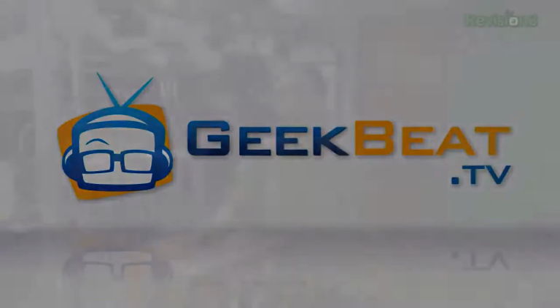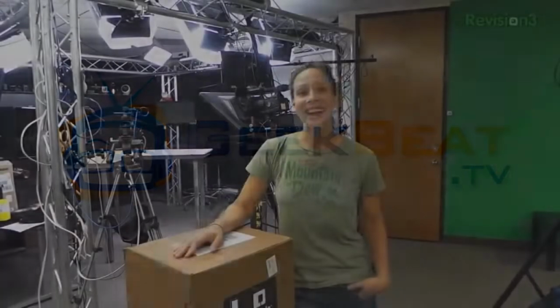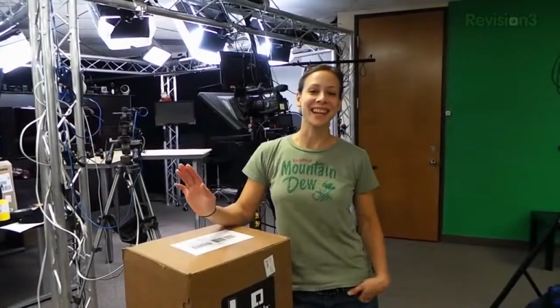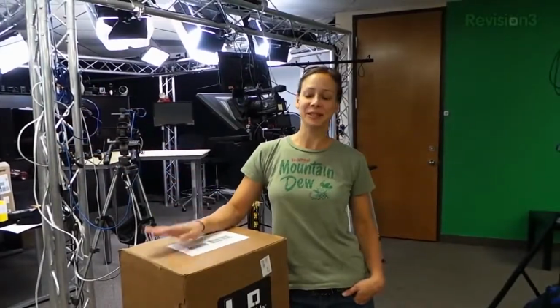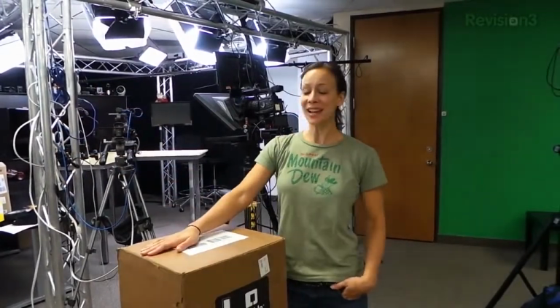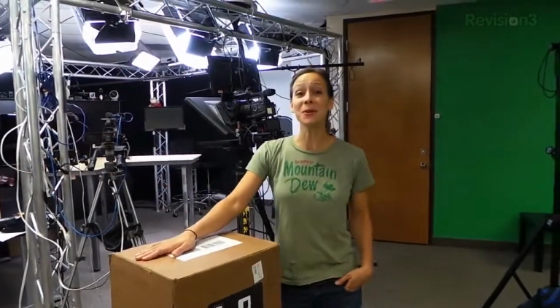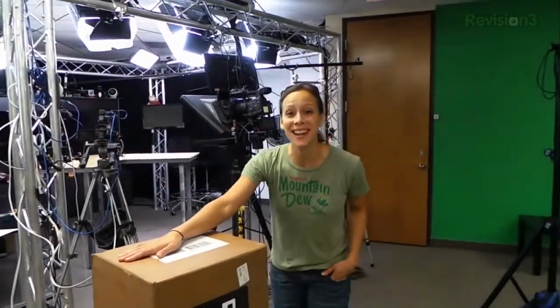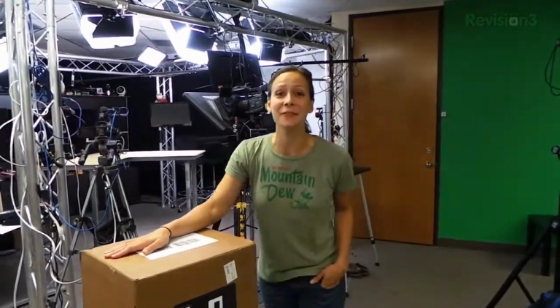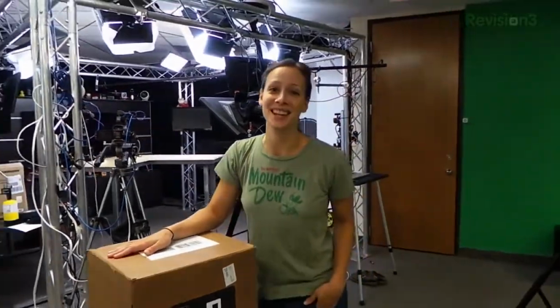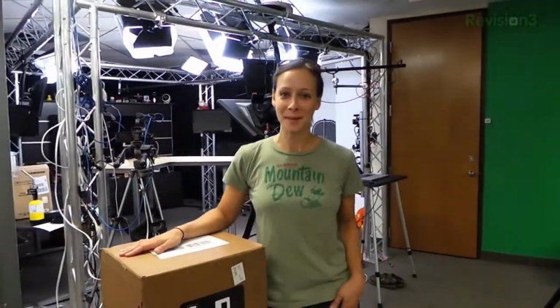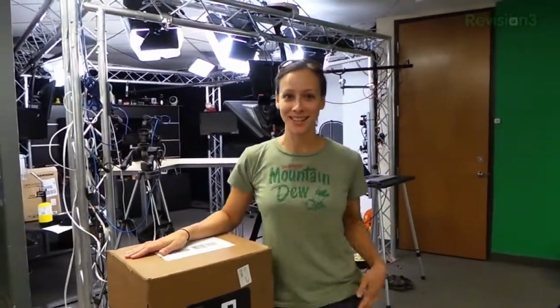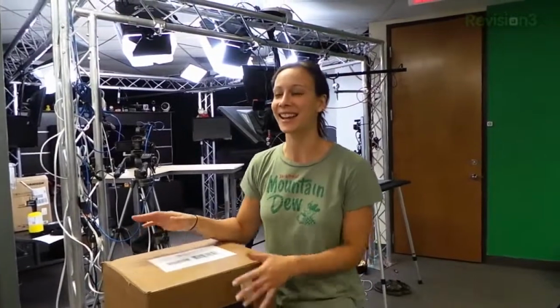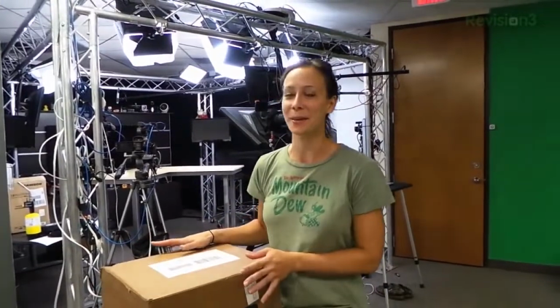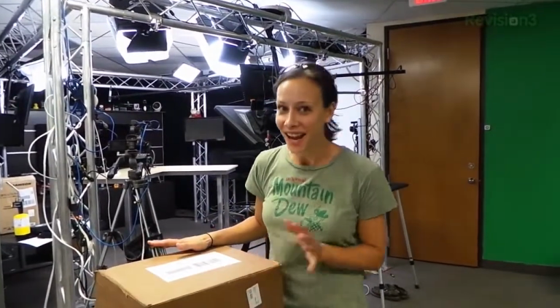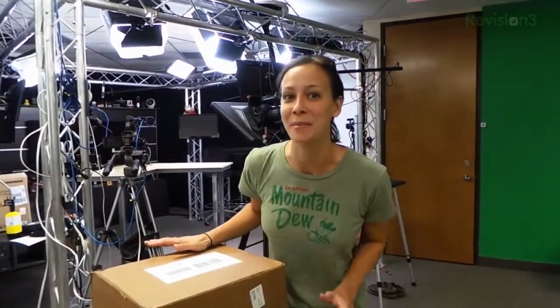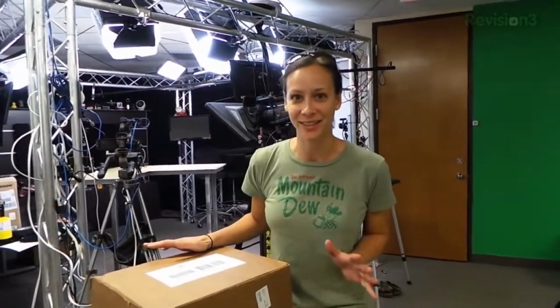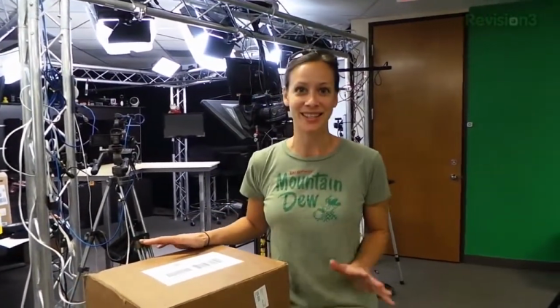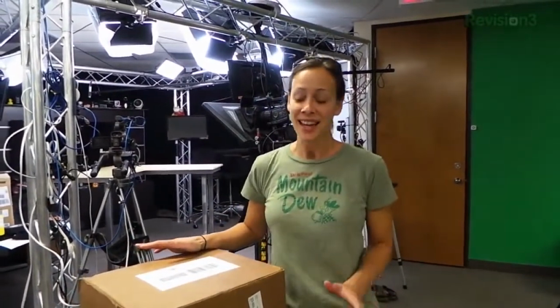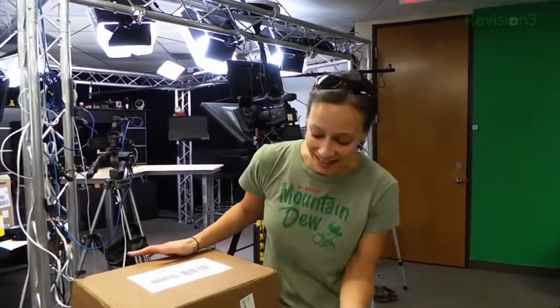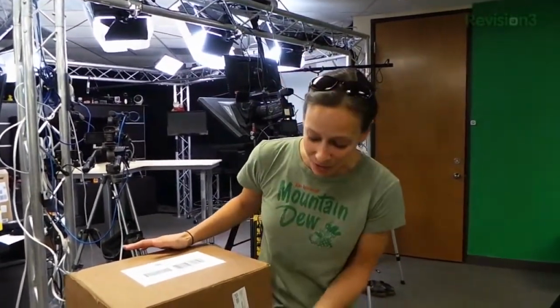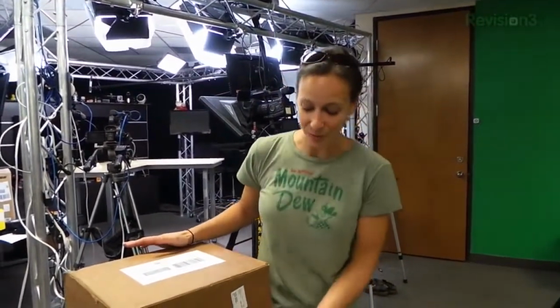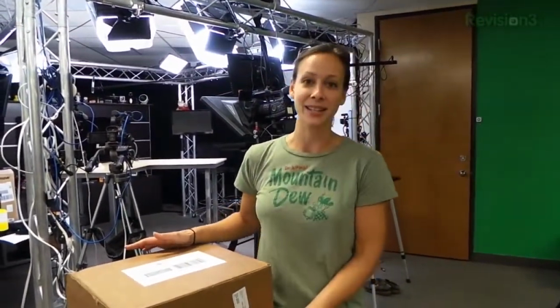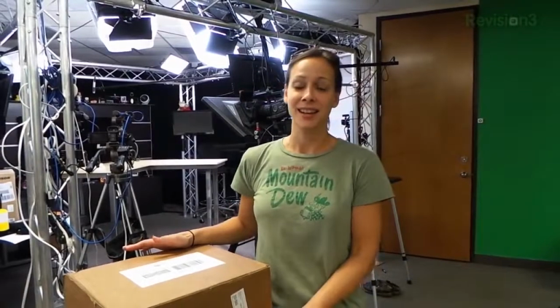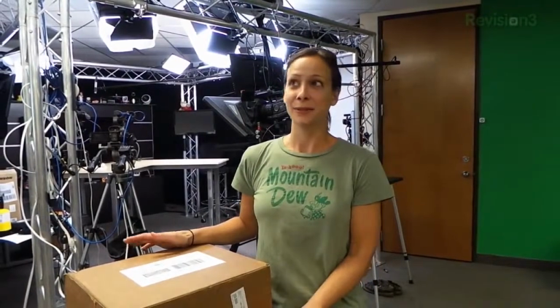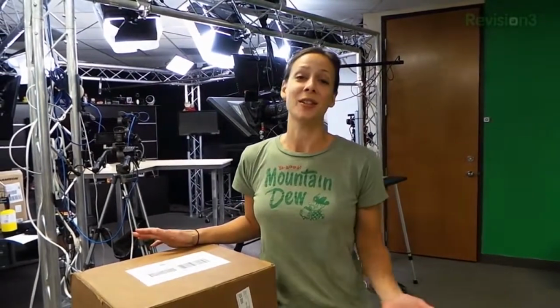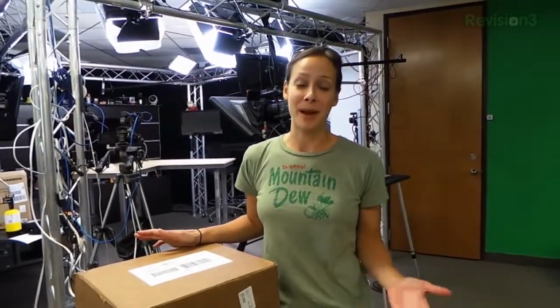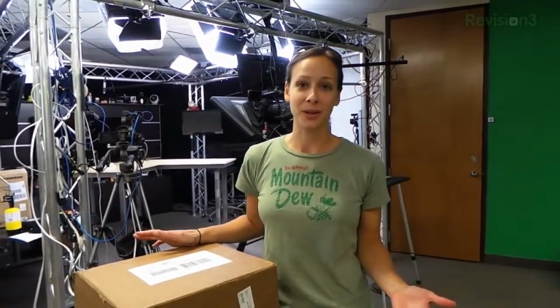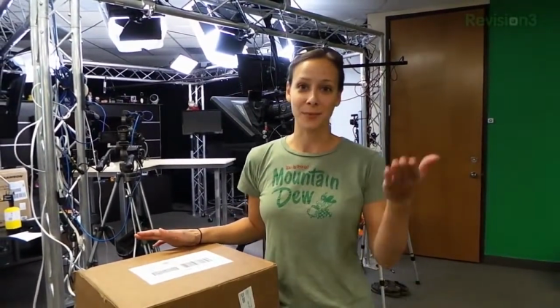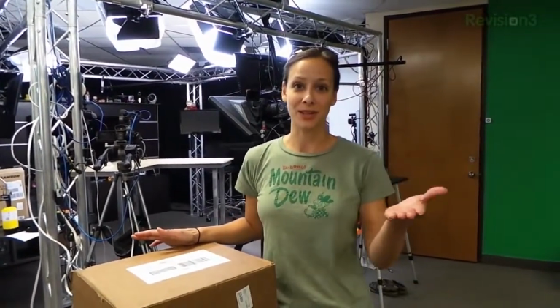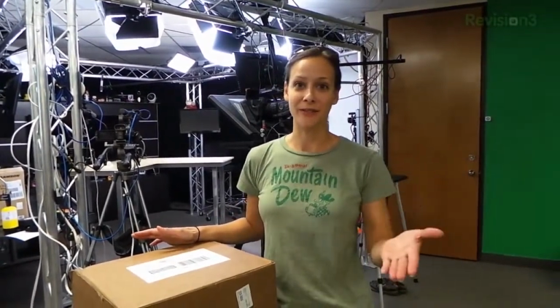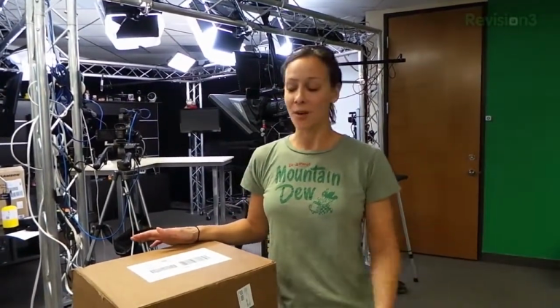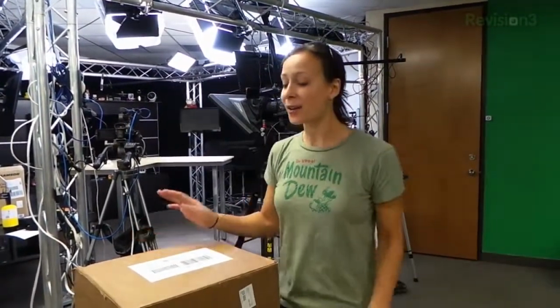Hey guys, it's Kali Lewis. I am super excited for today's unboxing — I have been dying to get my hands on this thing, the Double Robotics. Since I saw them at MacWorld, you guys probably saw that video.